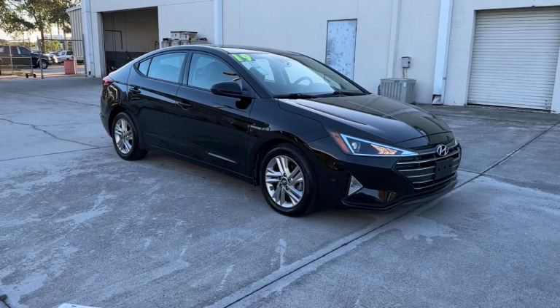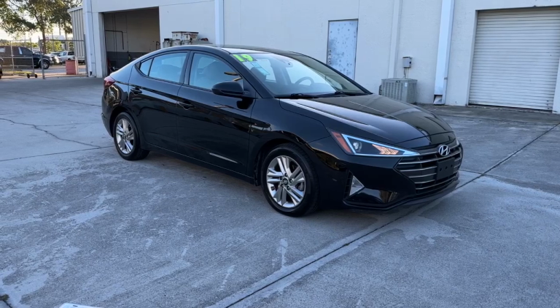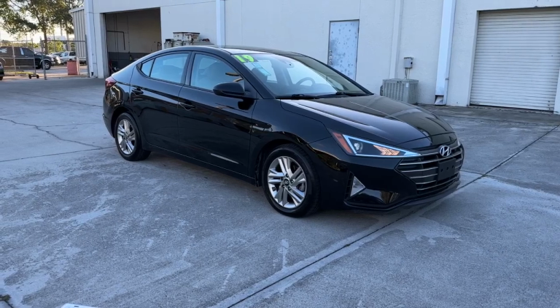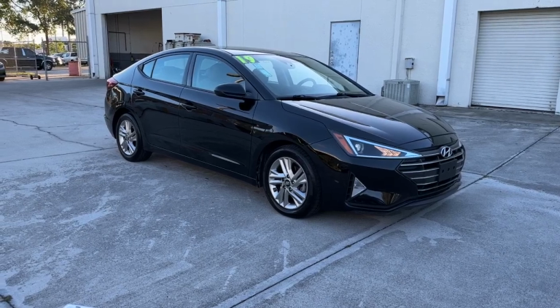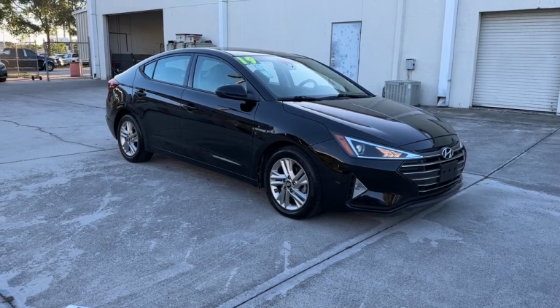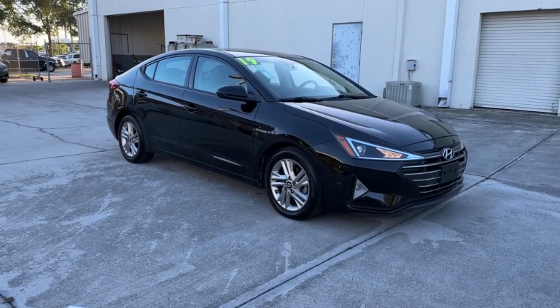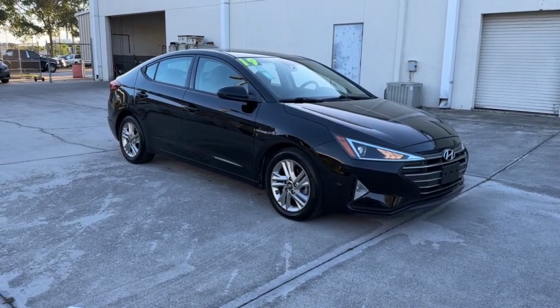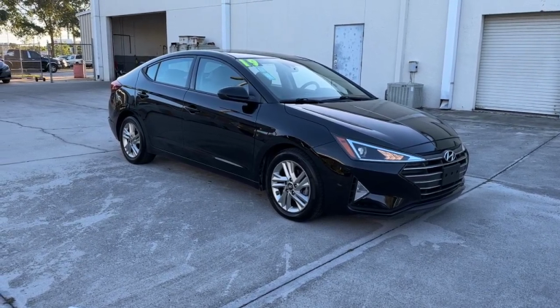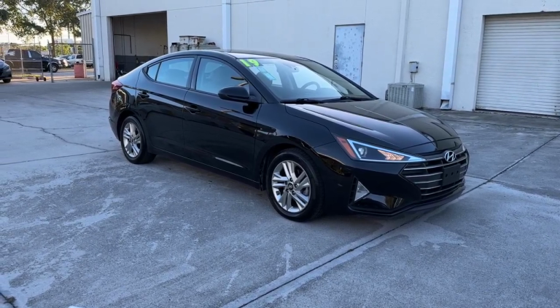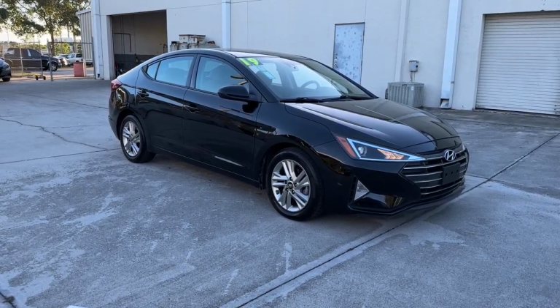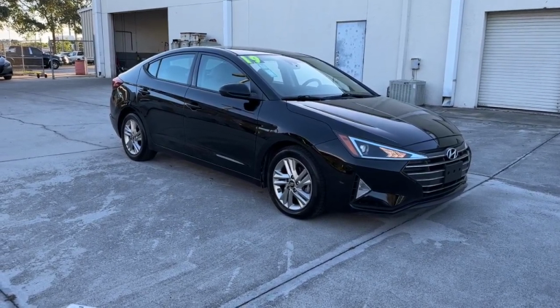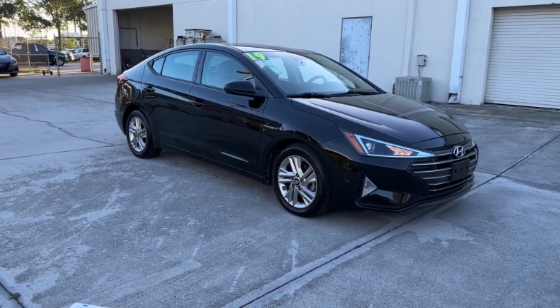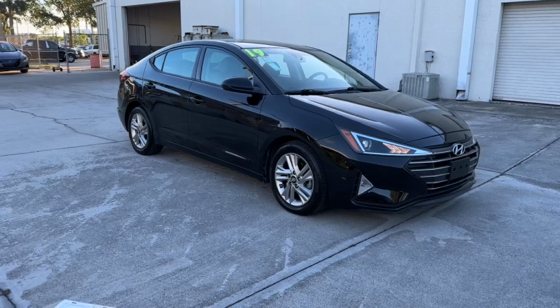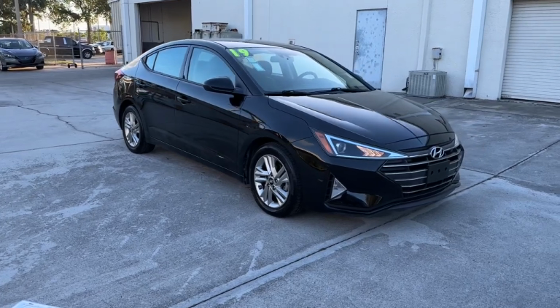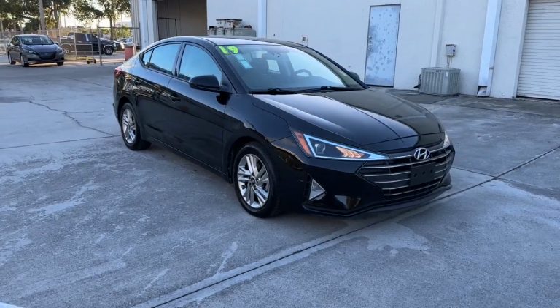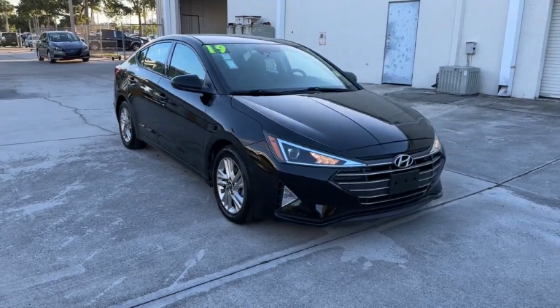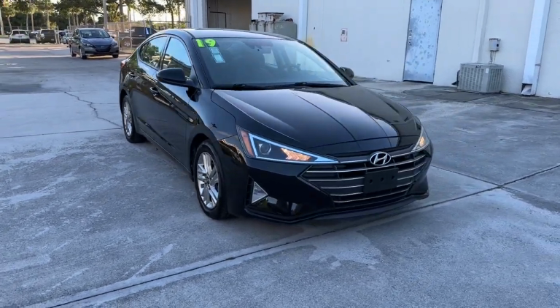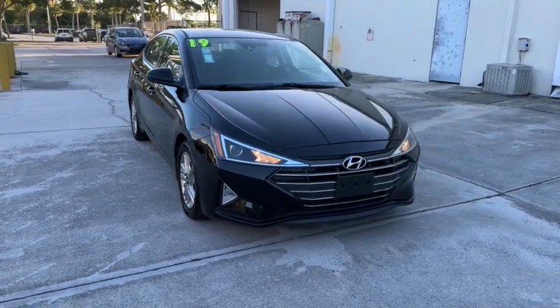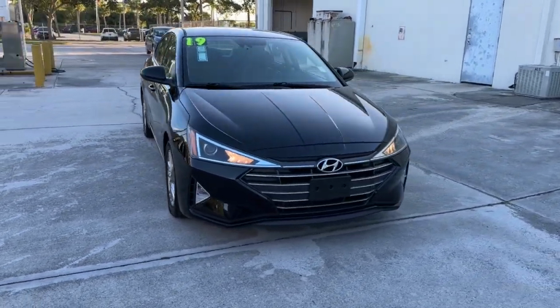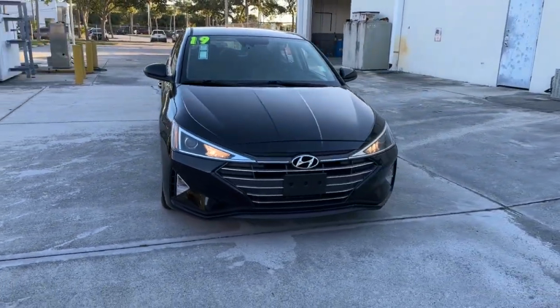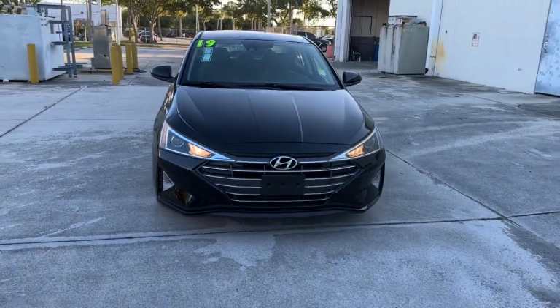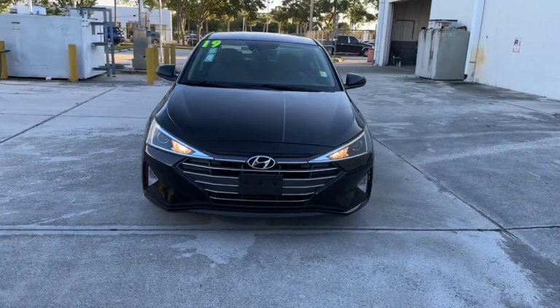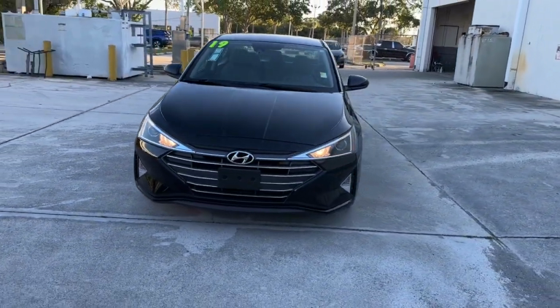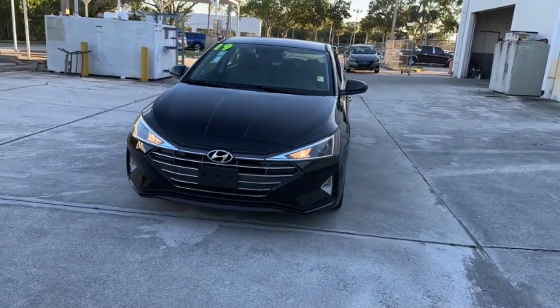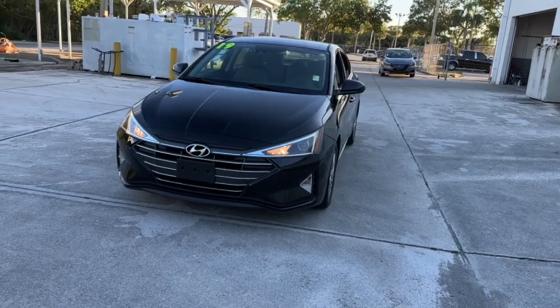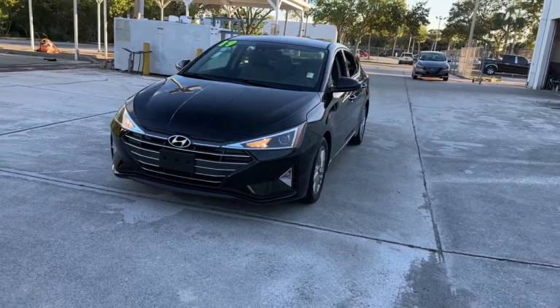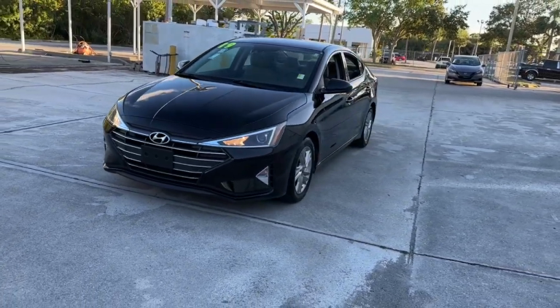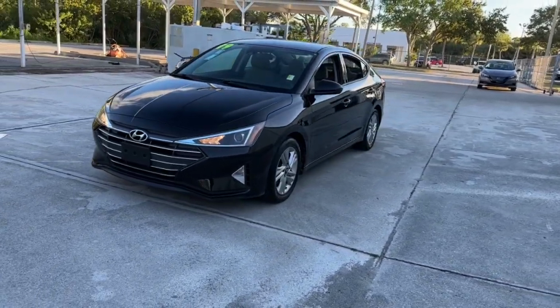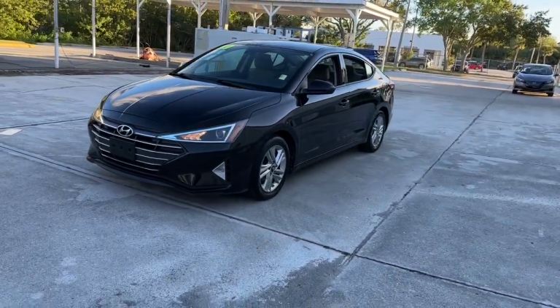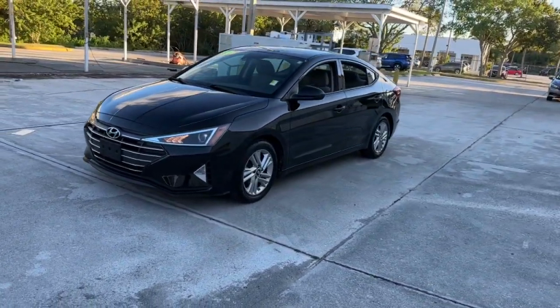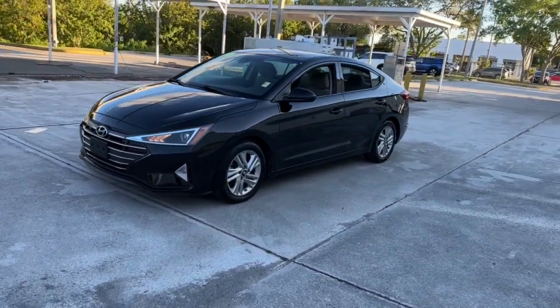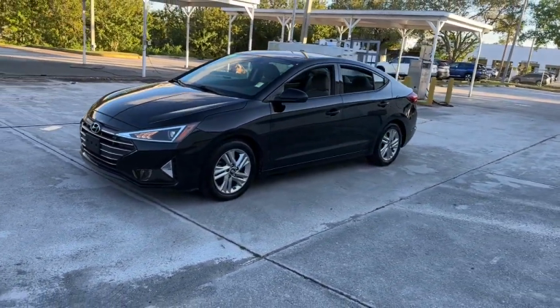Get acquainted with the 2019 Hyundai Elantra. With less than 60,000 miles on the odometer, this vehicle provides excellent value. Make a fresh start every day in this modern, tech-savvy Elantra.